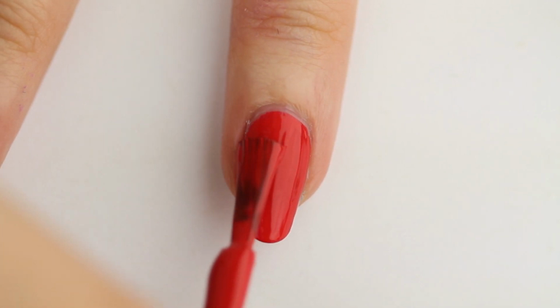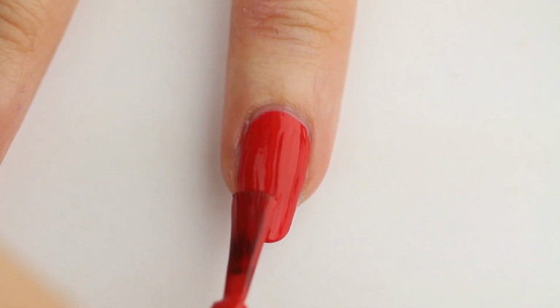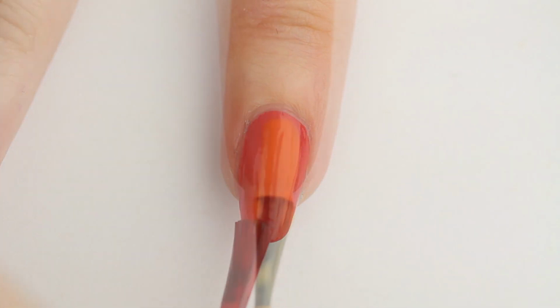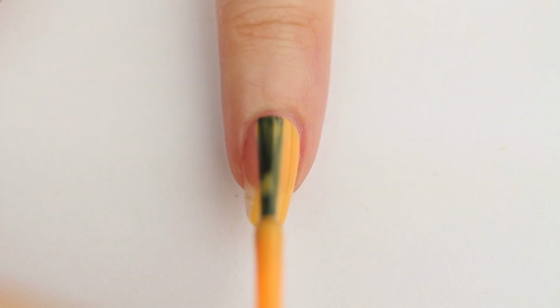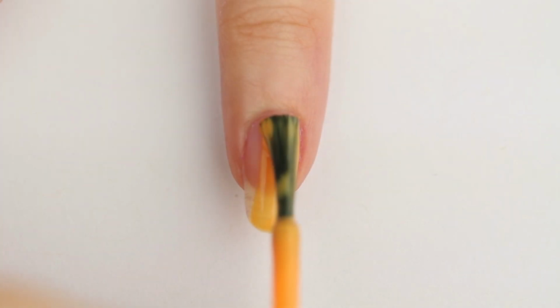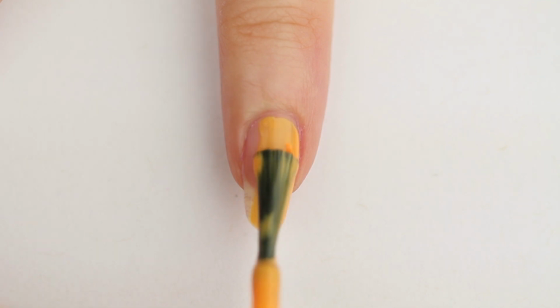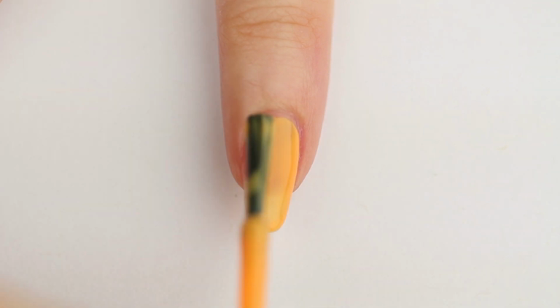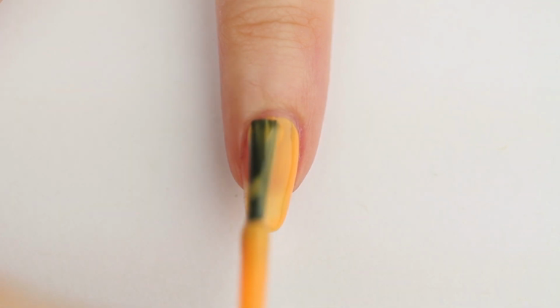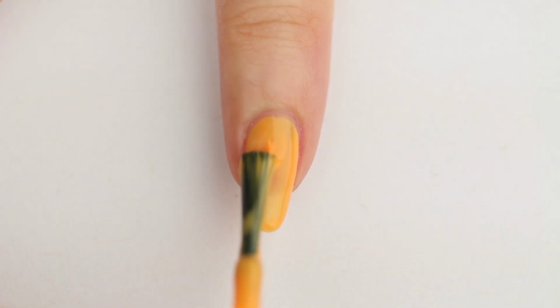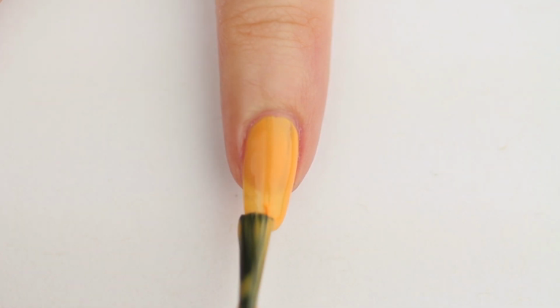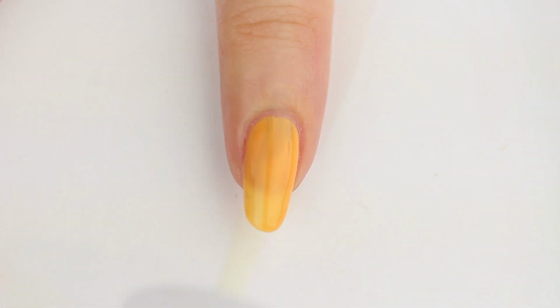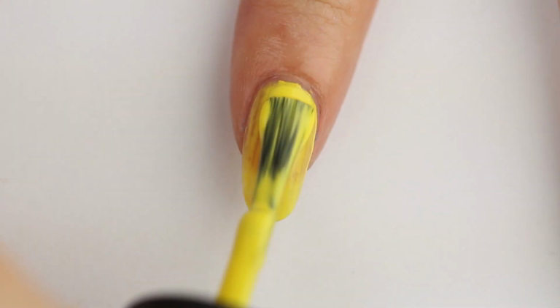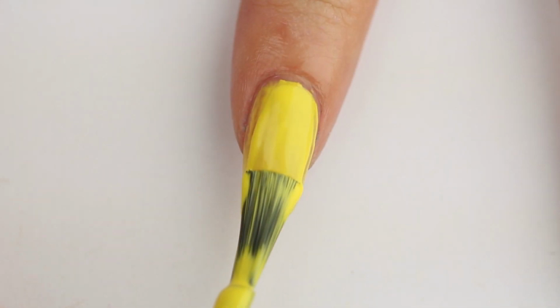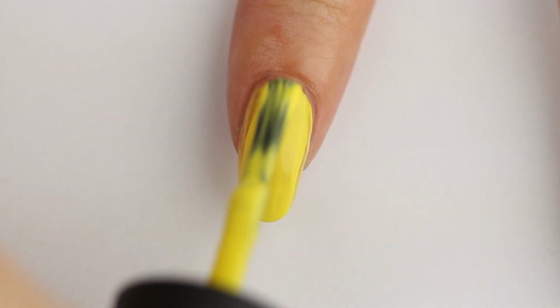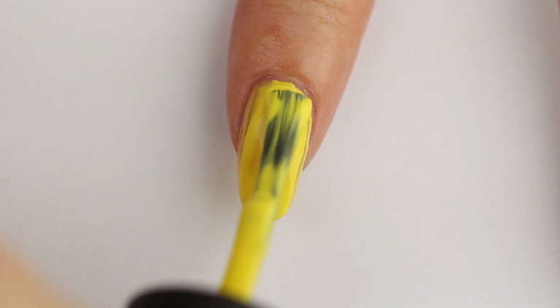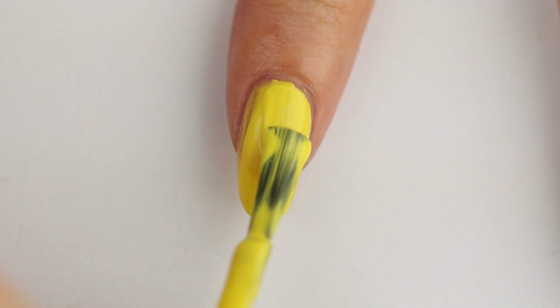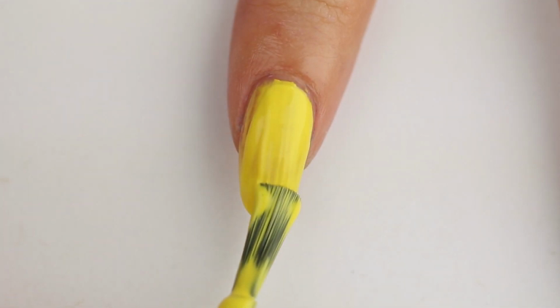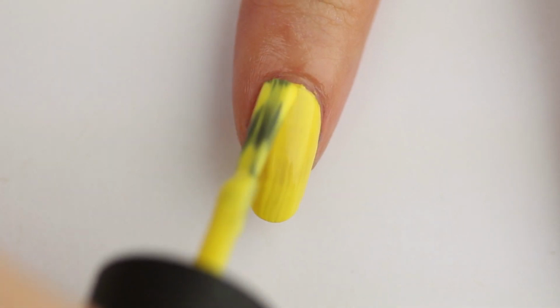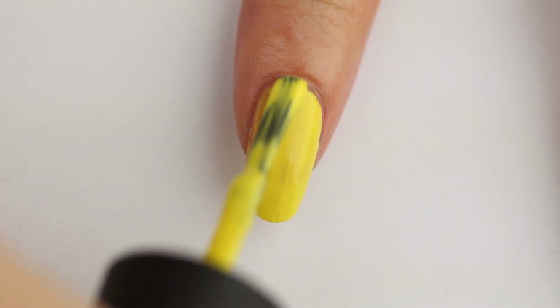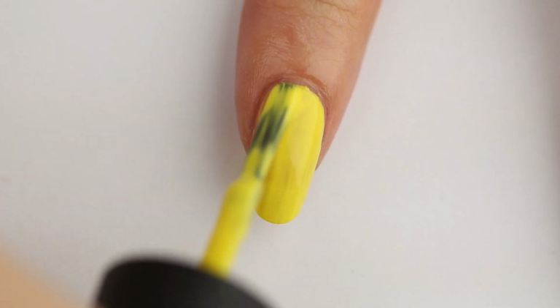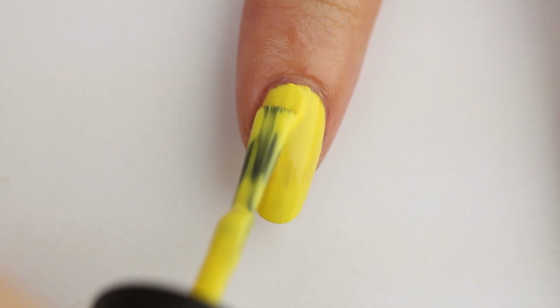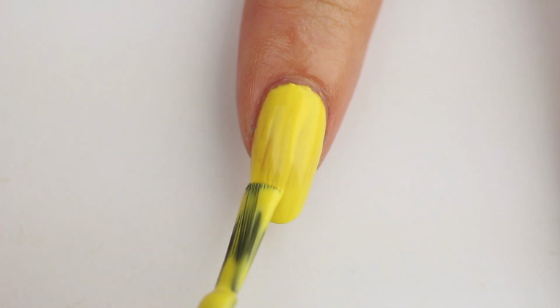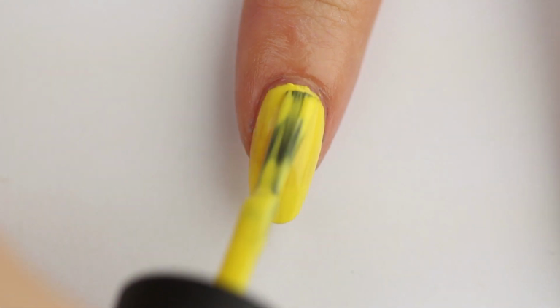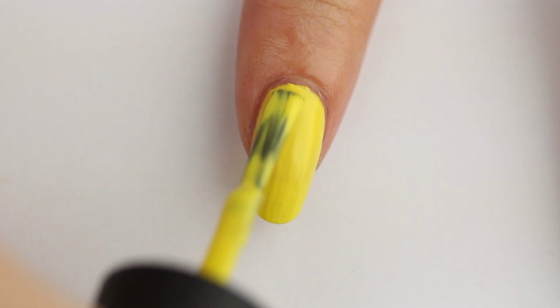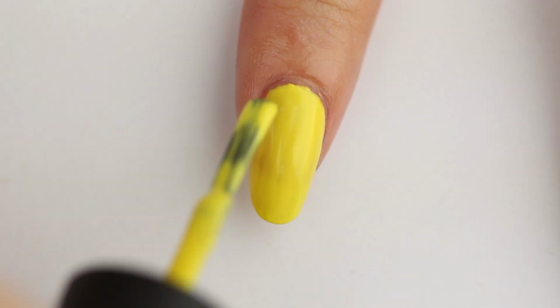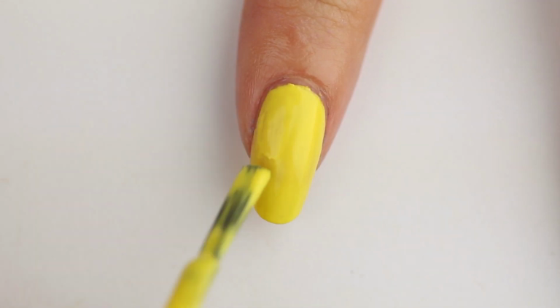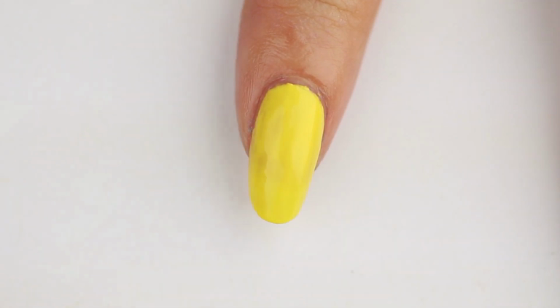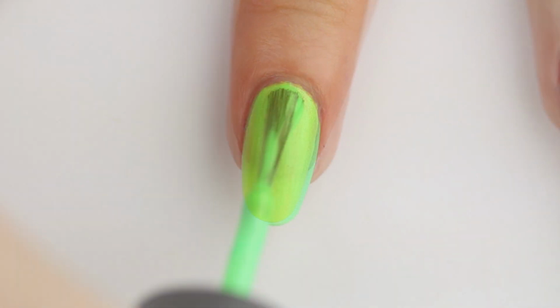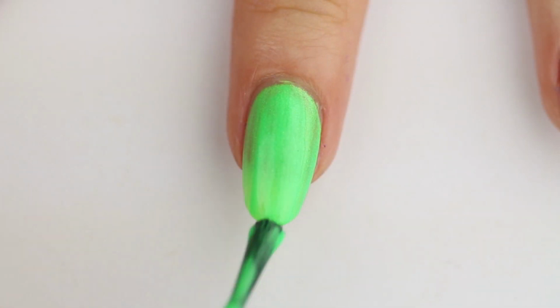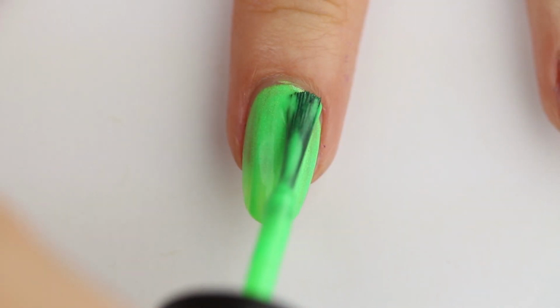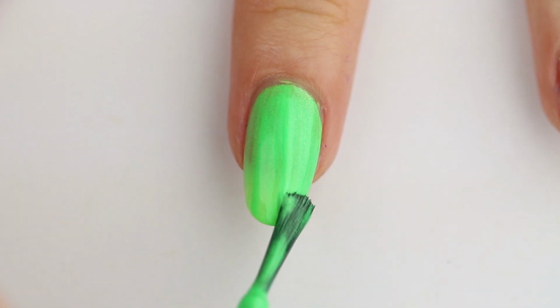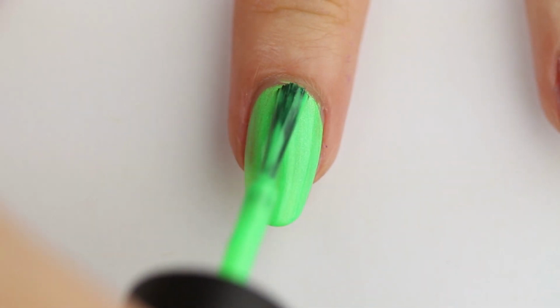I was thinking about making this video into a spiced gumdrop video, but I couldn't find it, so here I am stuck with sour gummy bears. Not that I'm complaining — Haribo is my favorite gummy brand, but I digress.